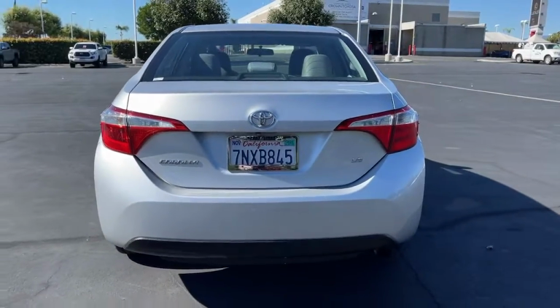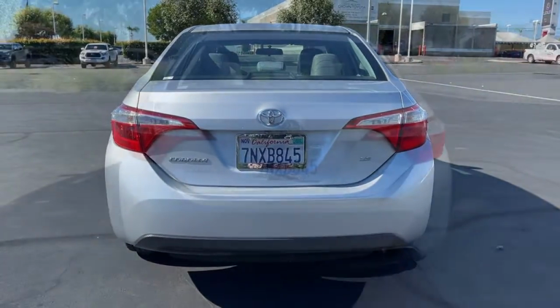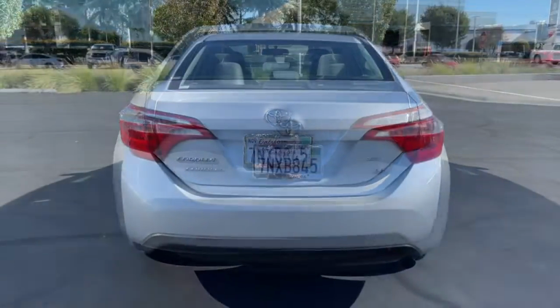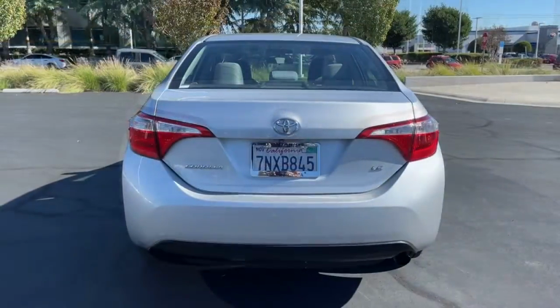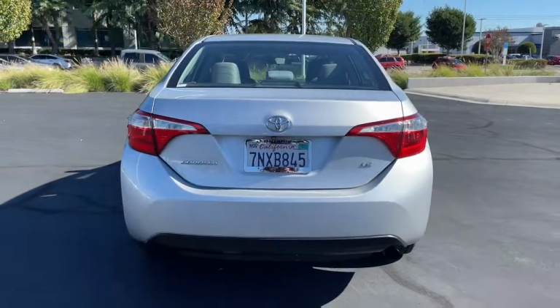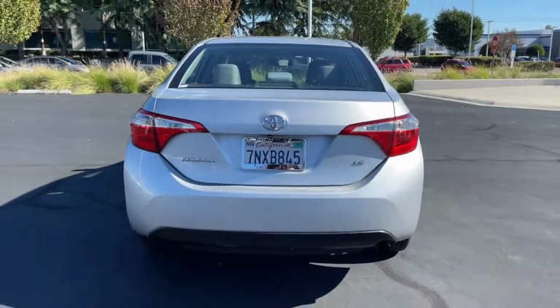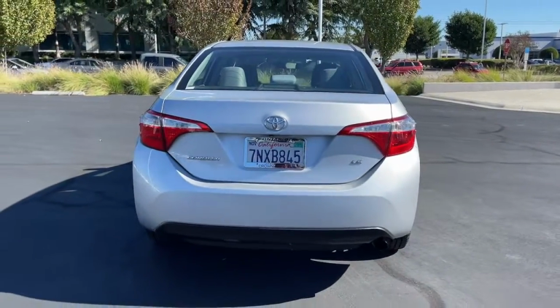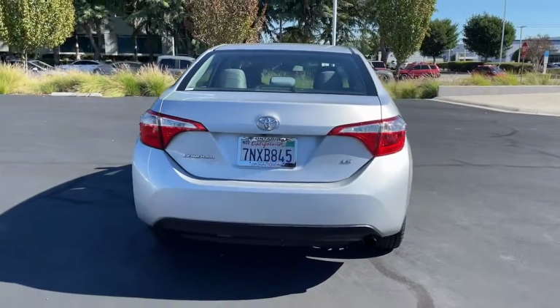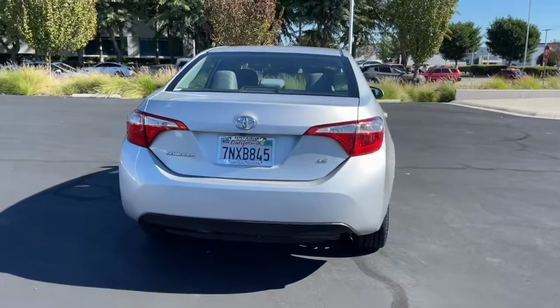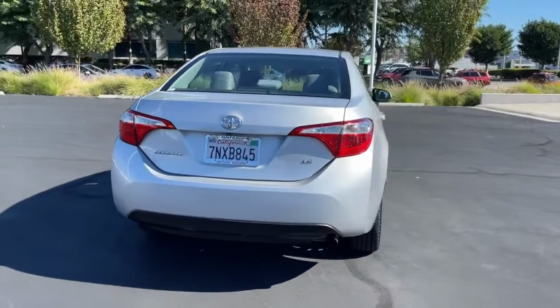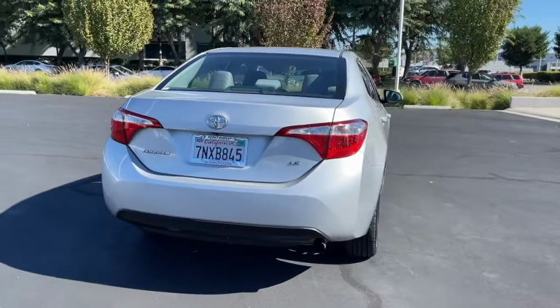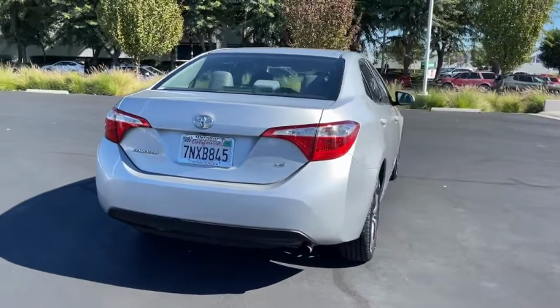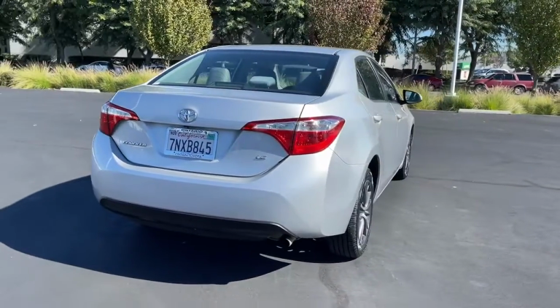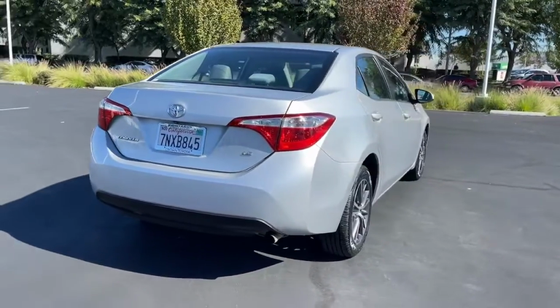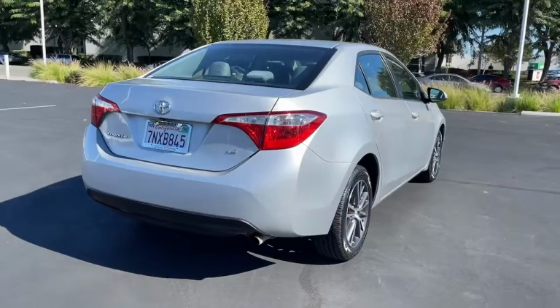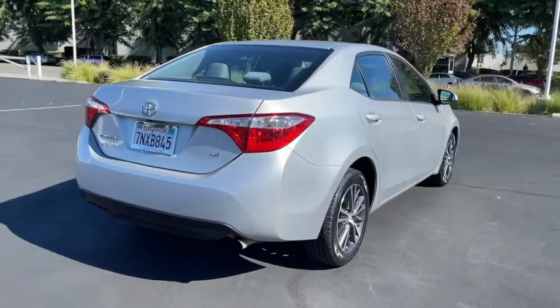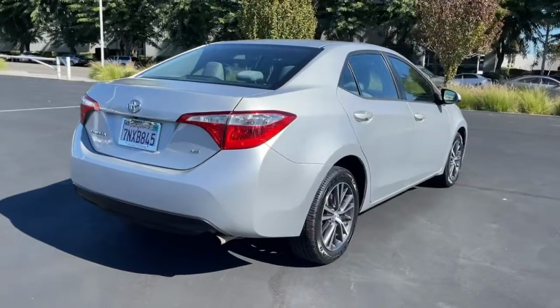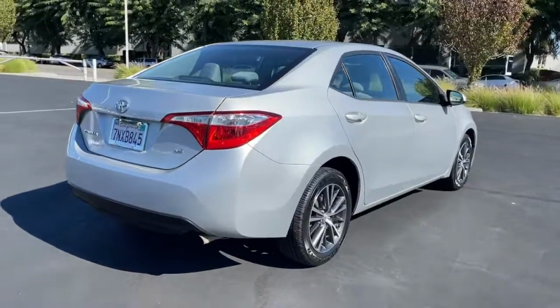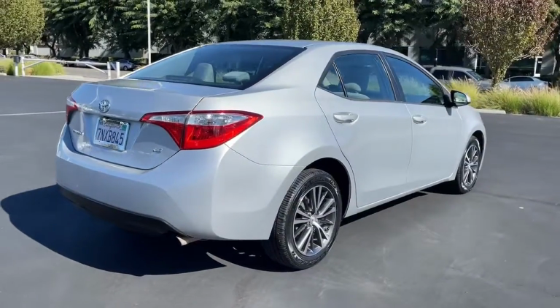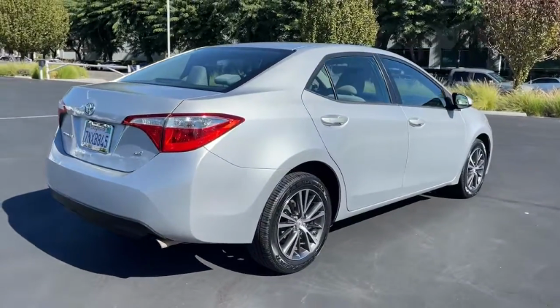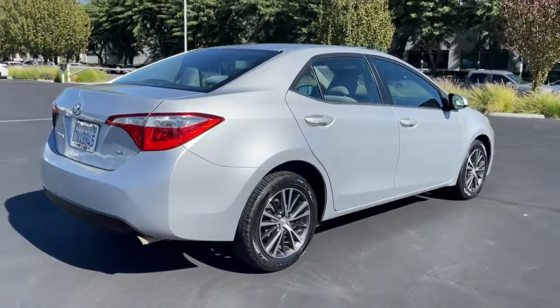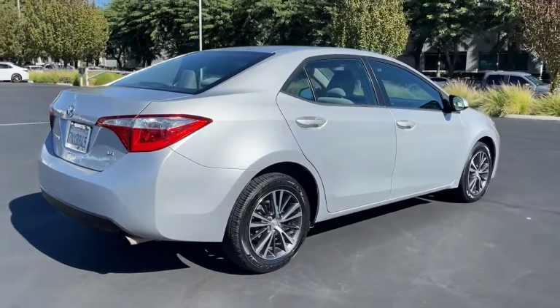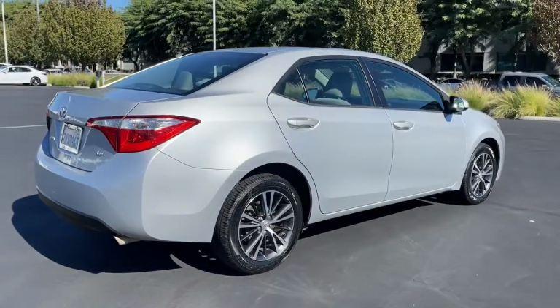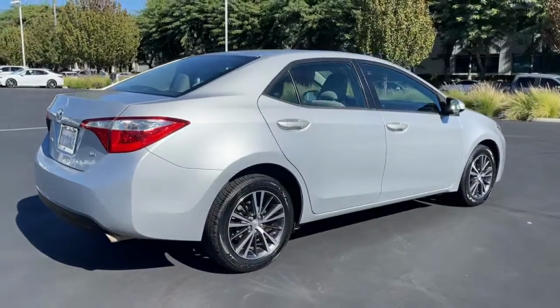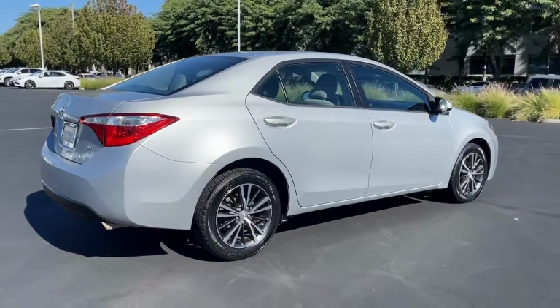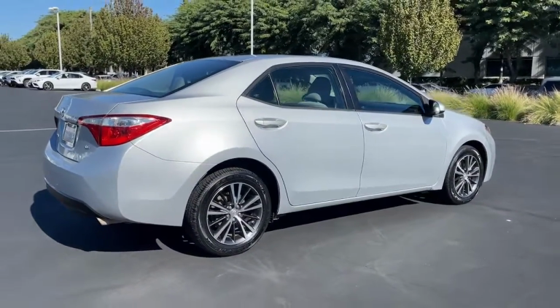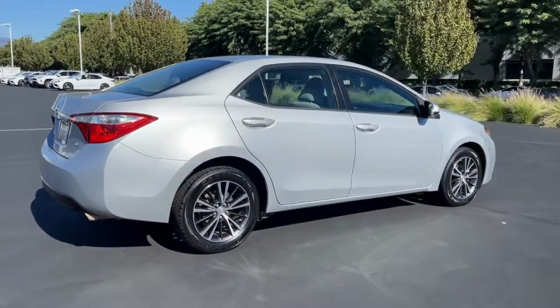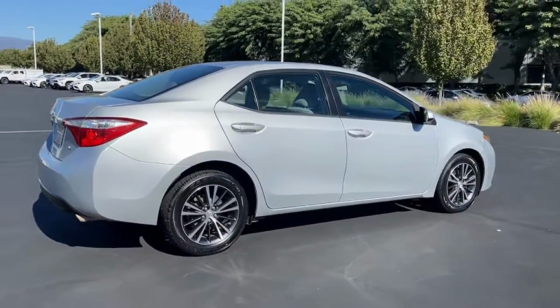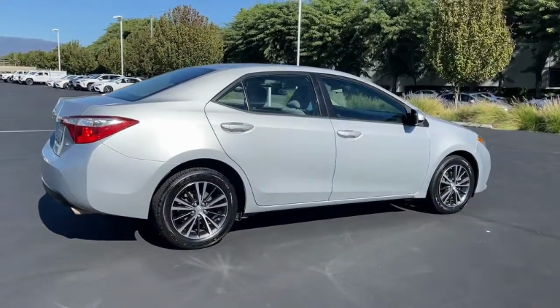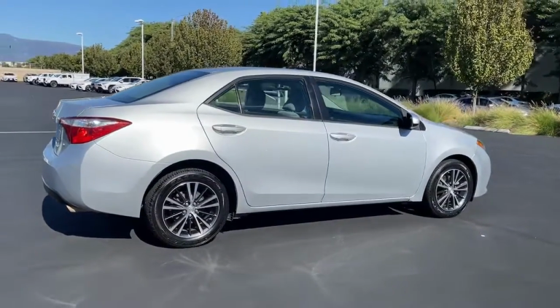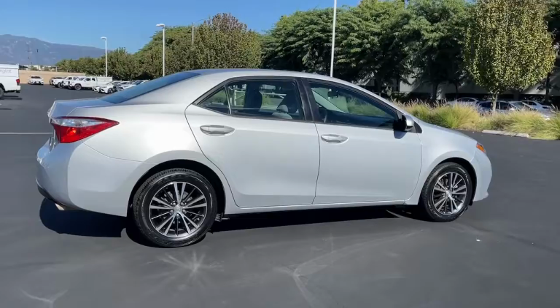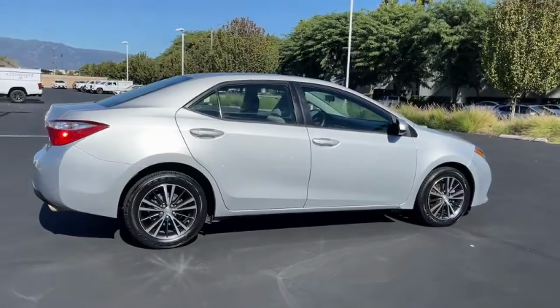Smooth and agile, its surprisingly spacious cabin spoils you with desirable infotainment features, while its advanced safety tech infuses every journey with confidence.